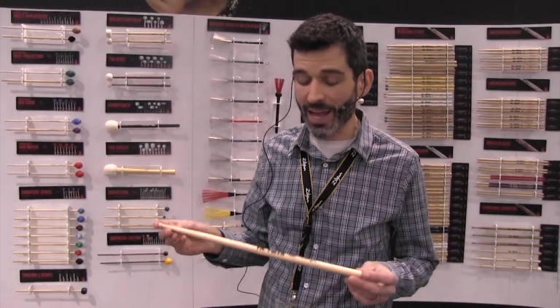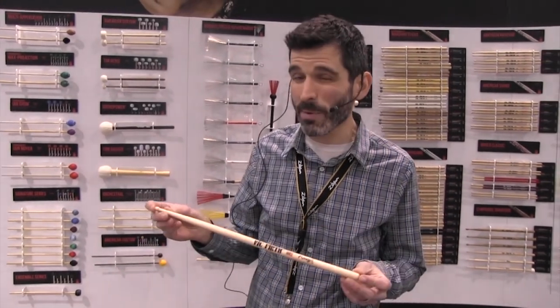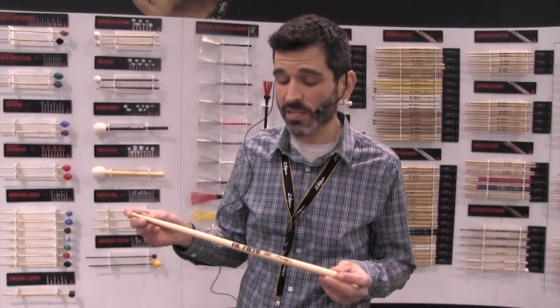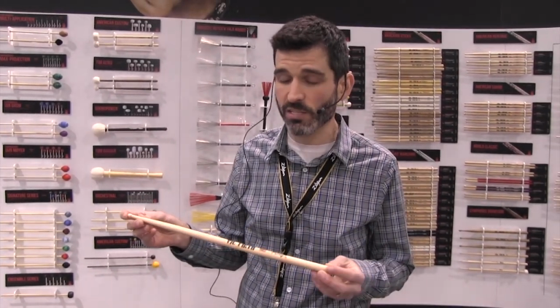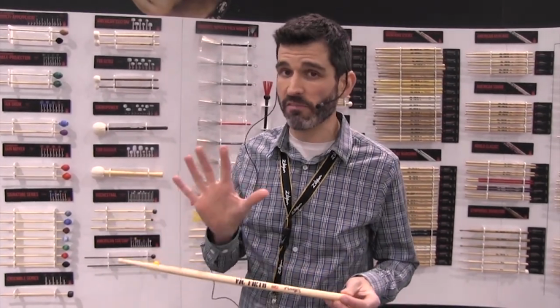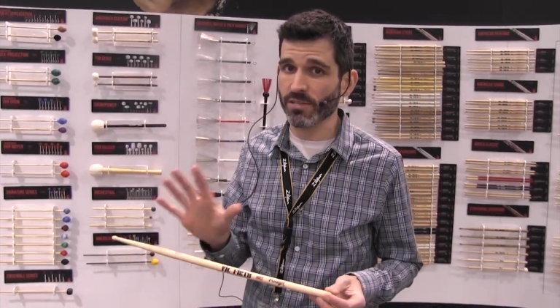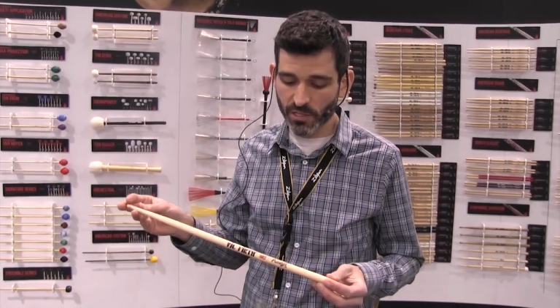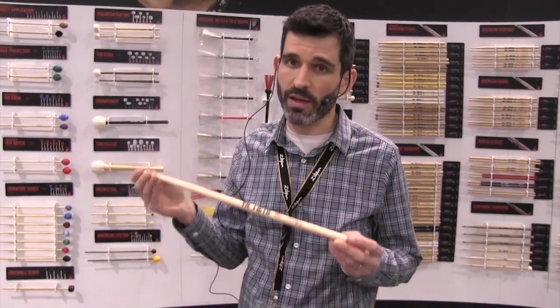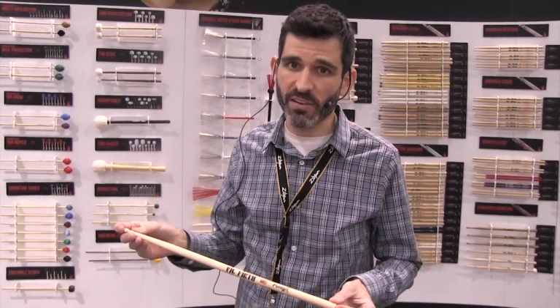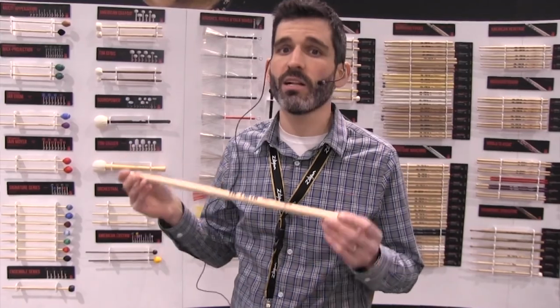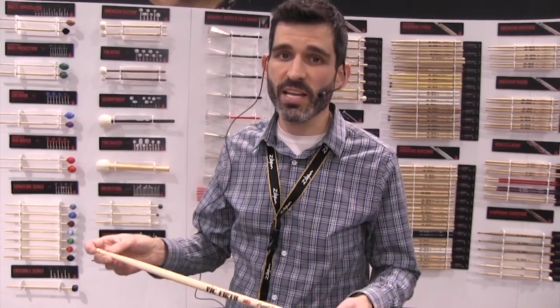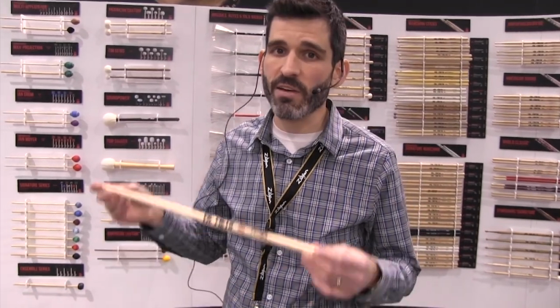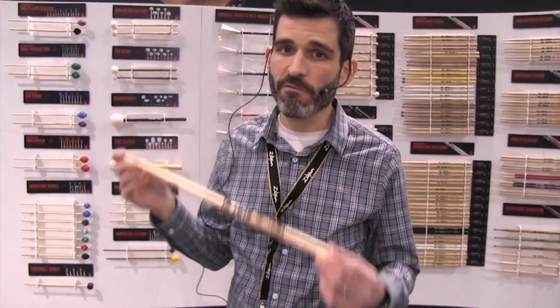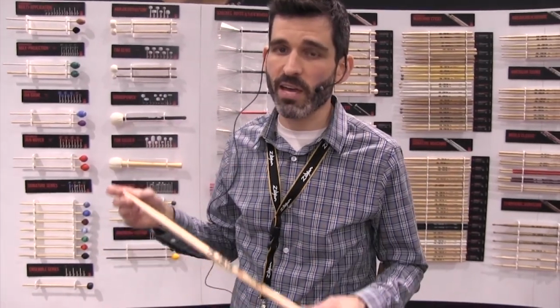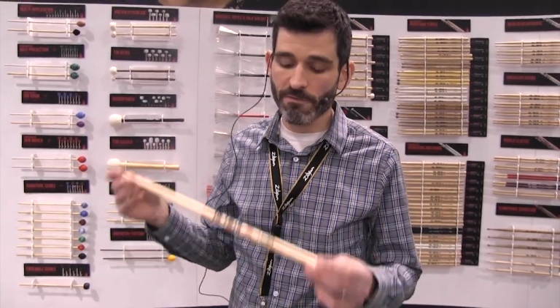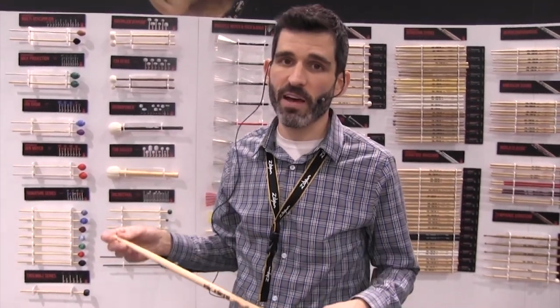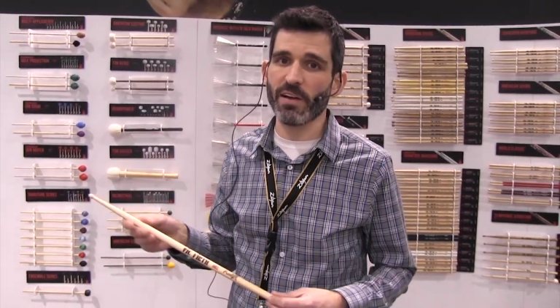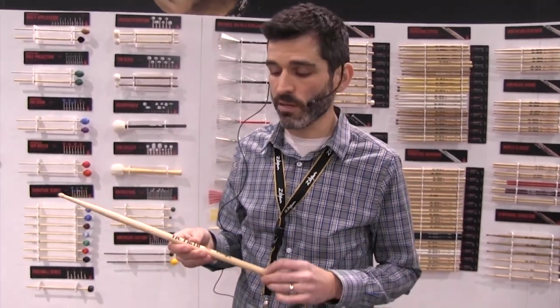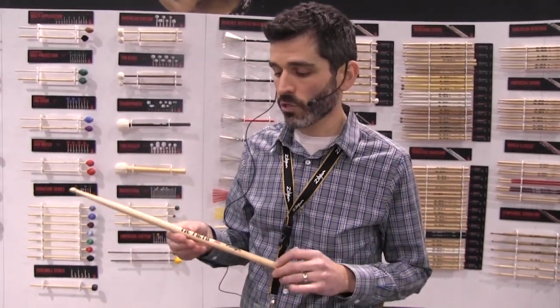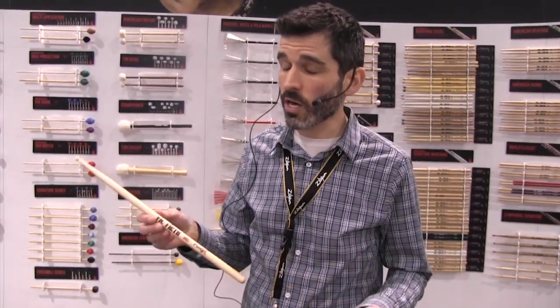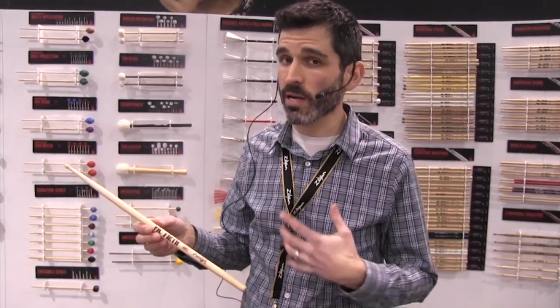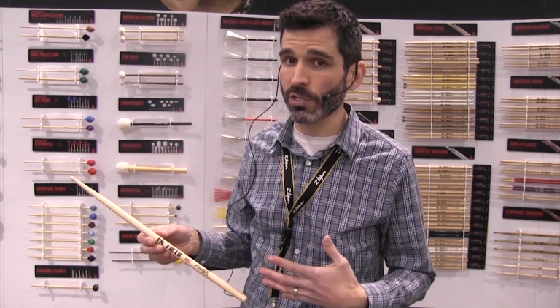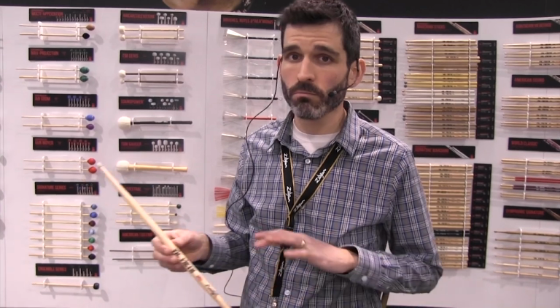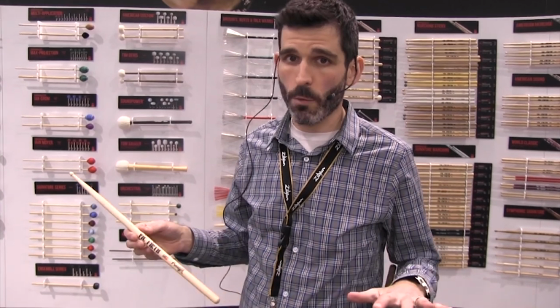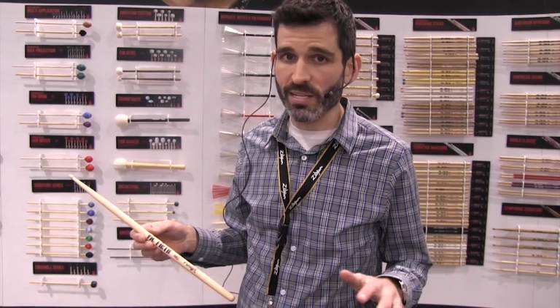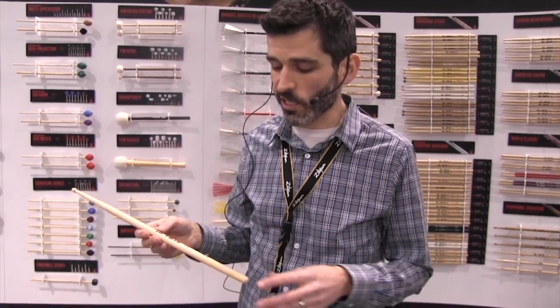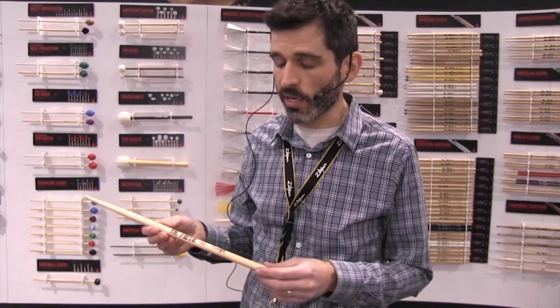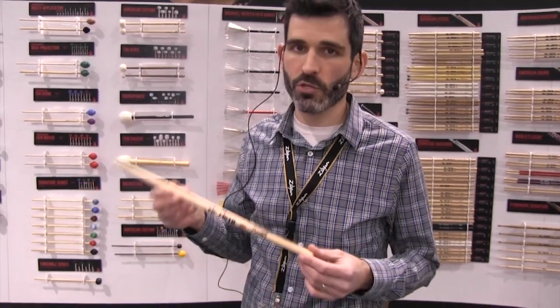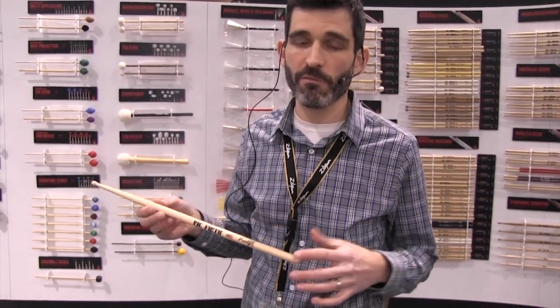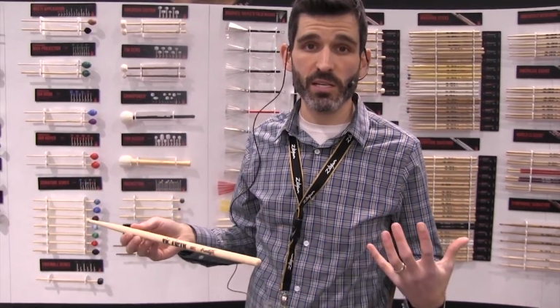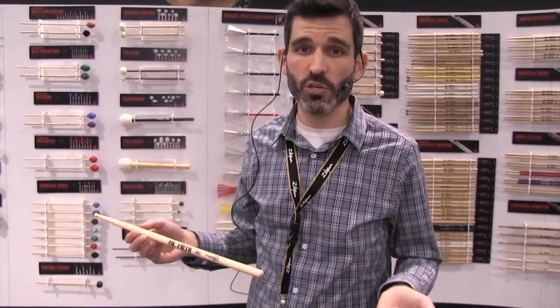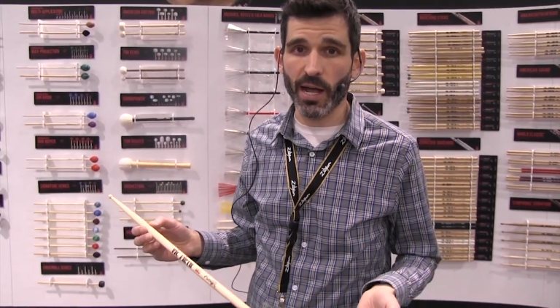Last thing about this is that it comes in five sizes: 7A, 85A, 5A, 55A, and 5B. So if this concept sounds cool to you, no matter what size stick you play, there's going to be a Freestyle stick that you can check out.